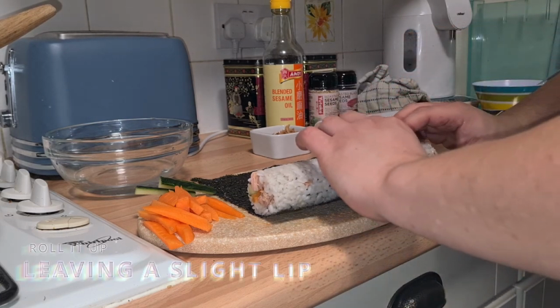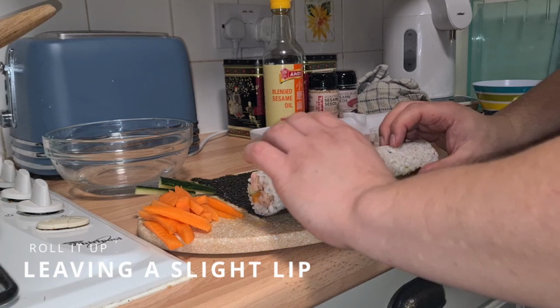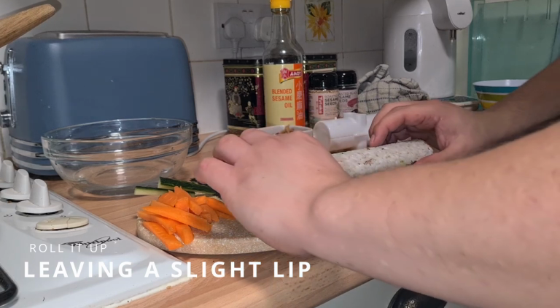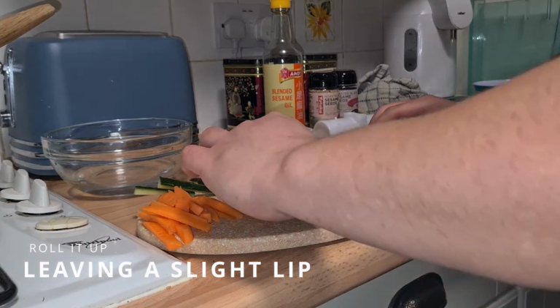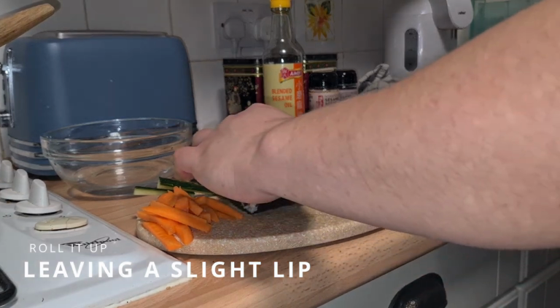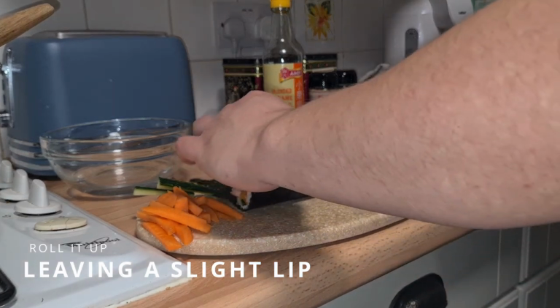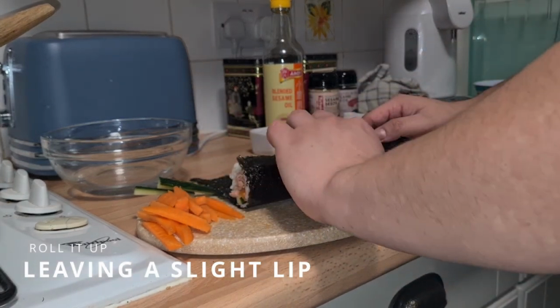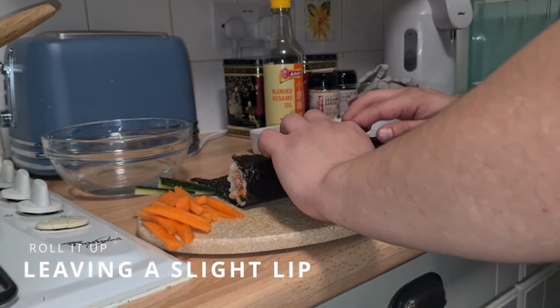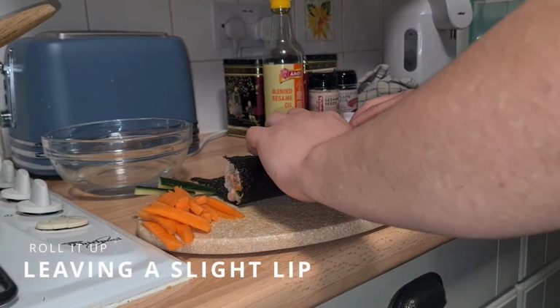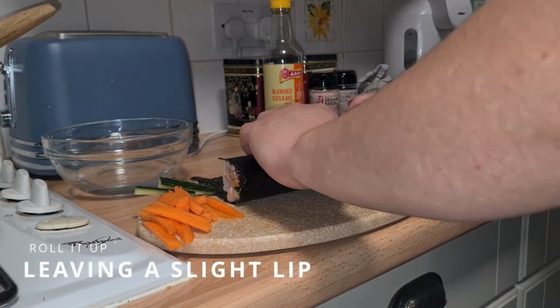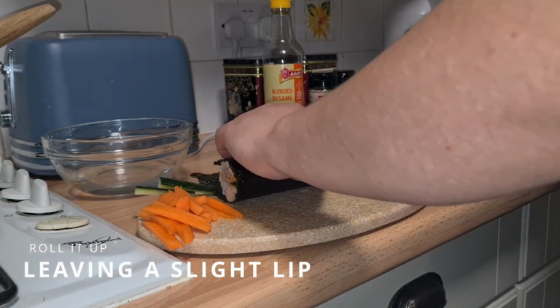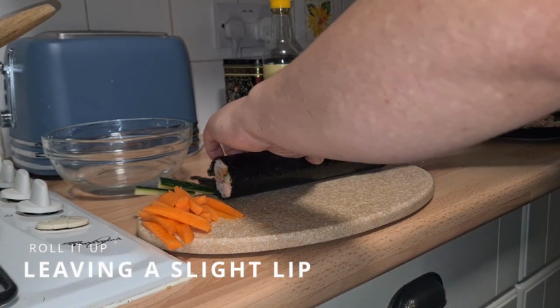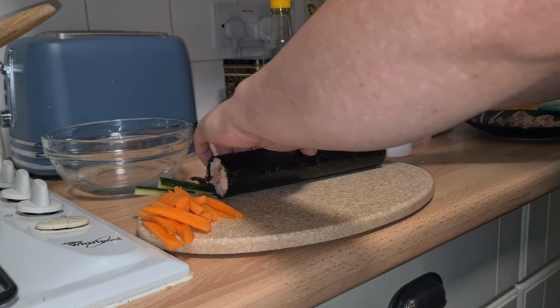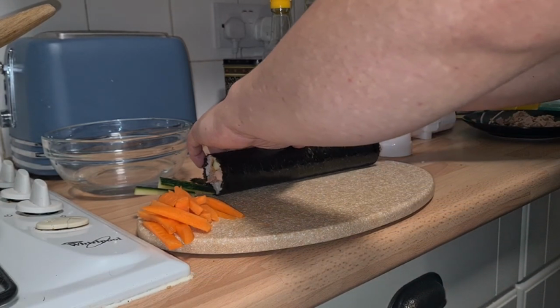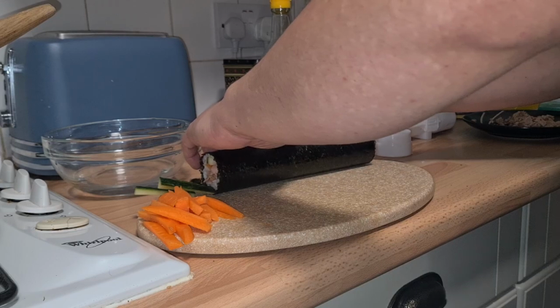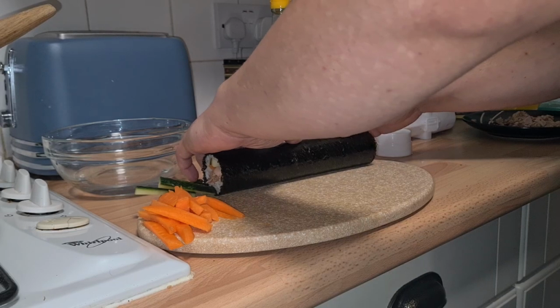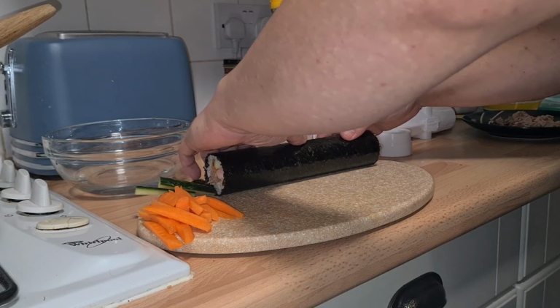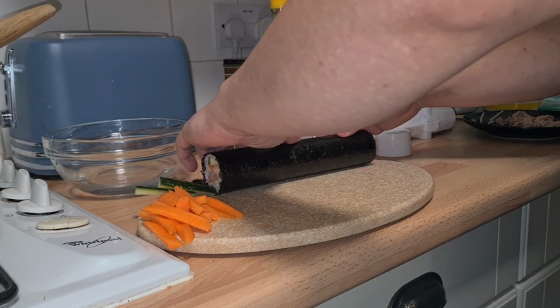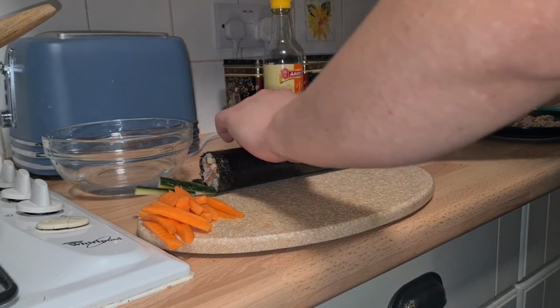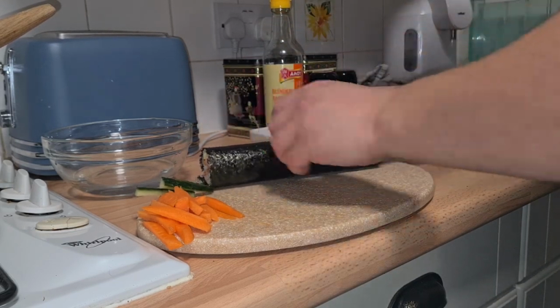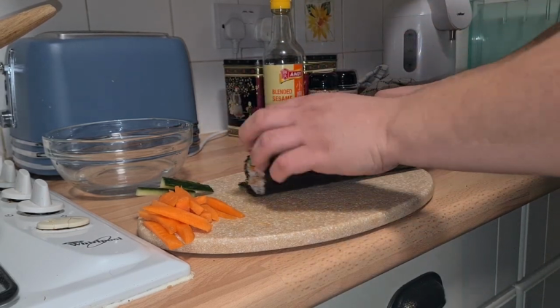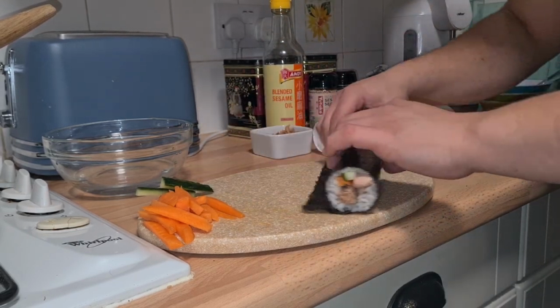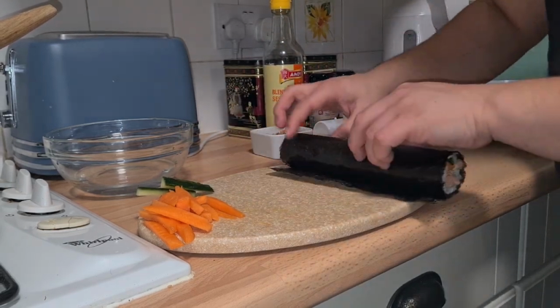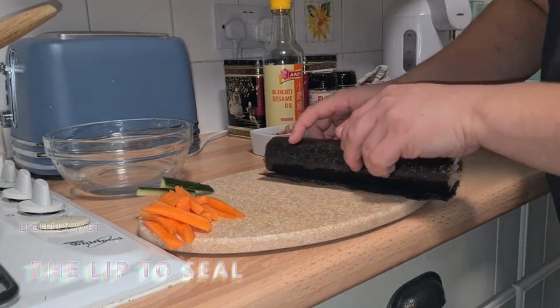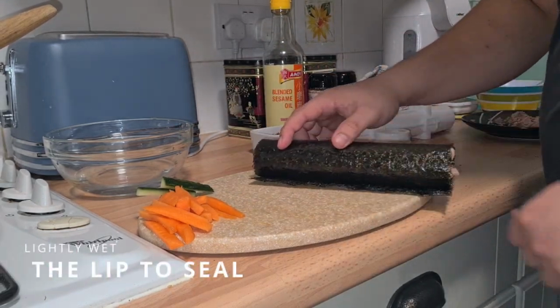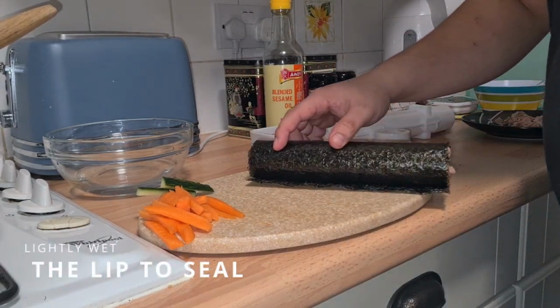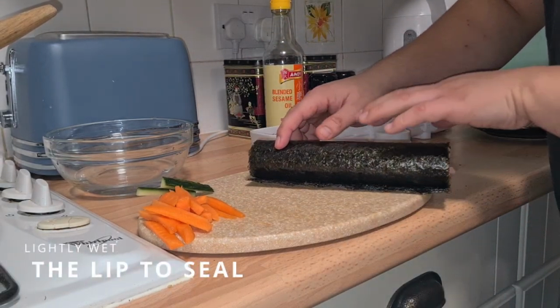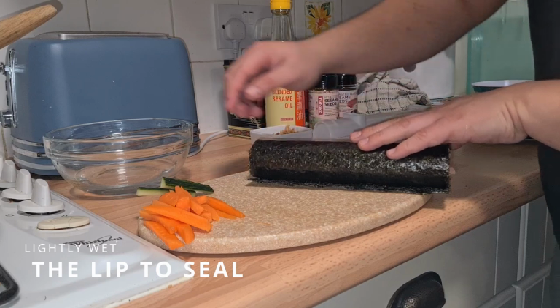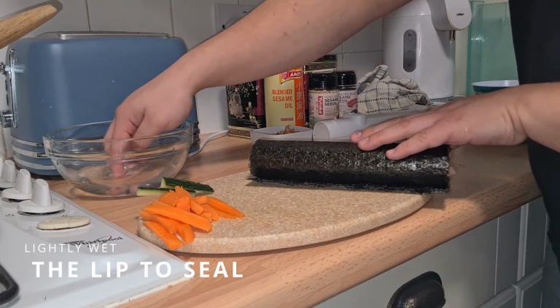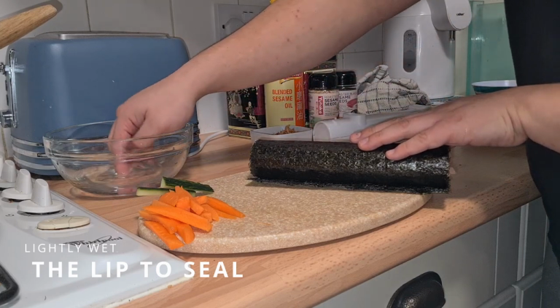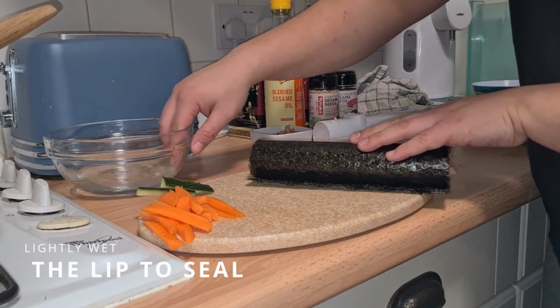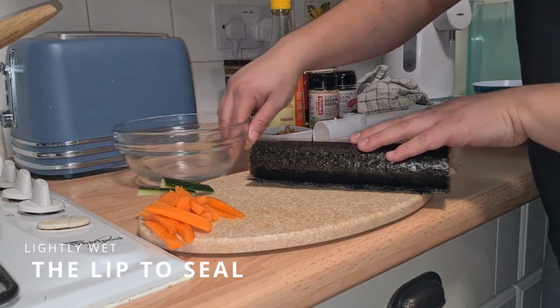Once ready, prepare to roll it up and leave a slight lip, as this will need to be lightly wet in order to seal. Gently wet the lip.